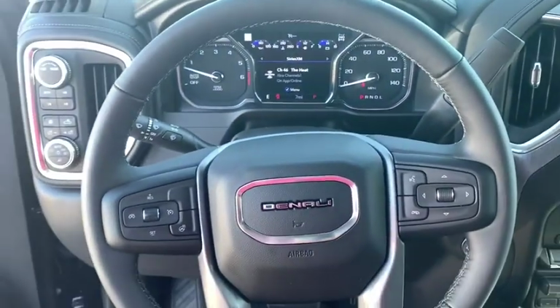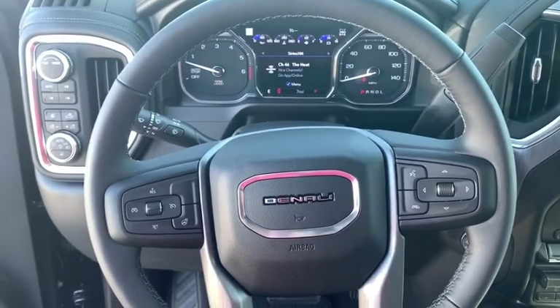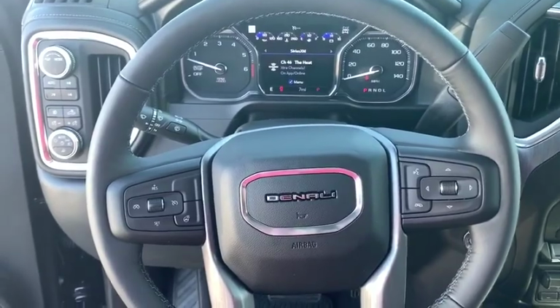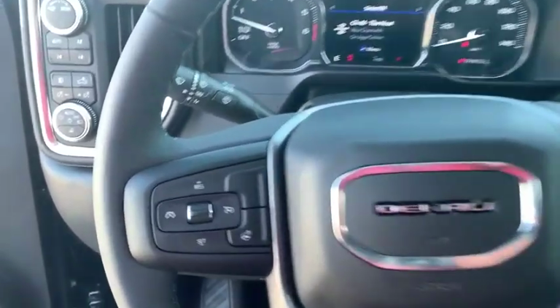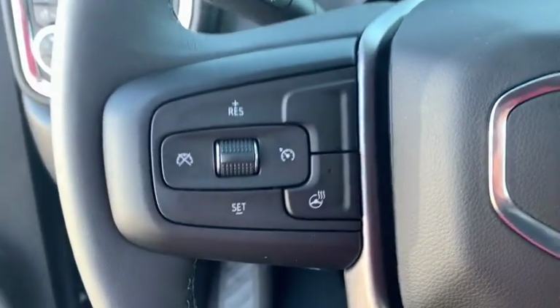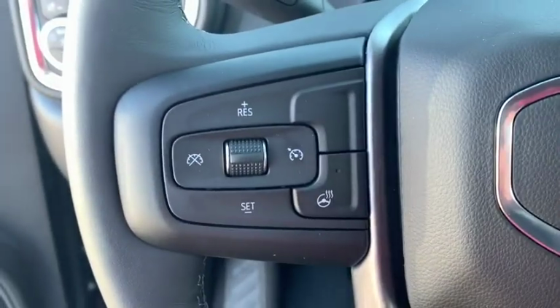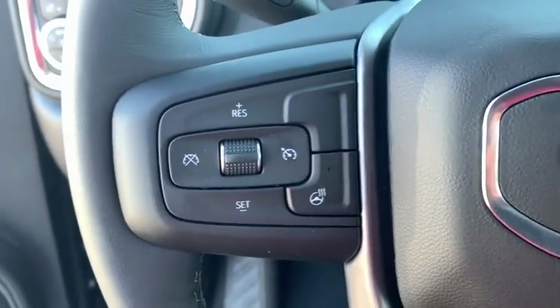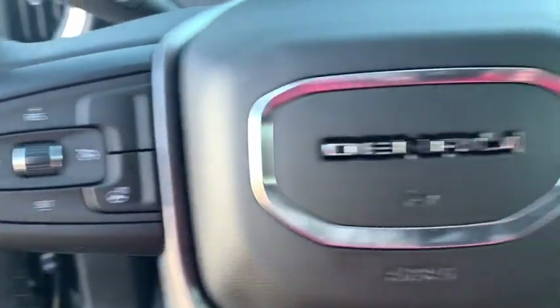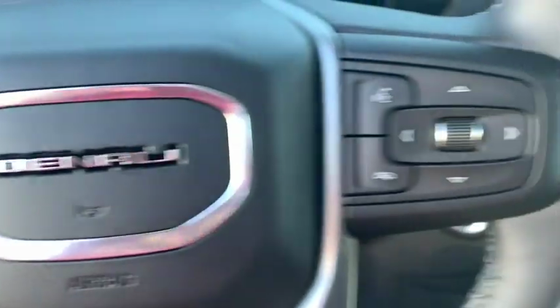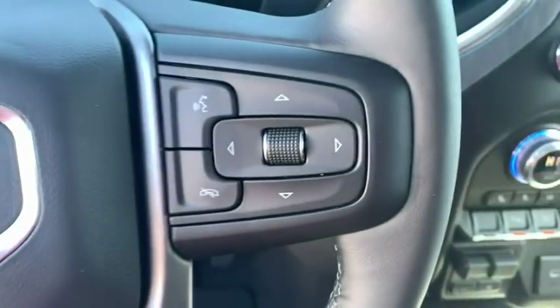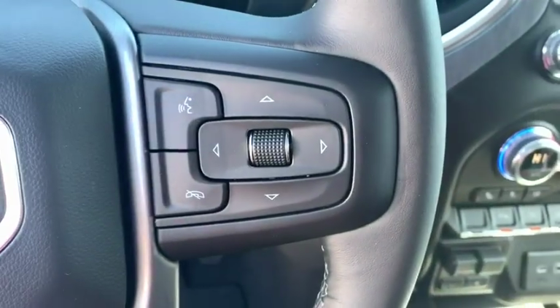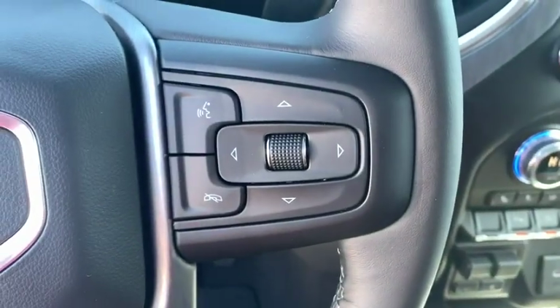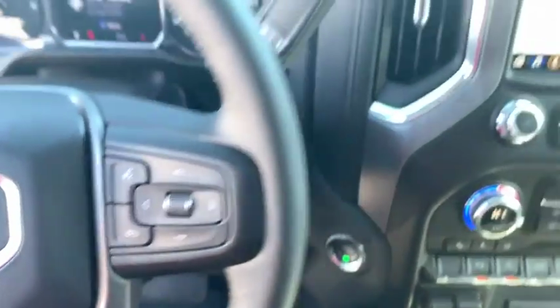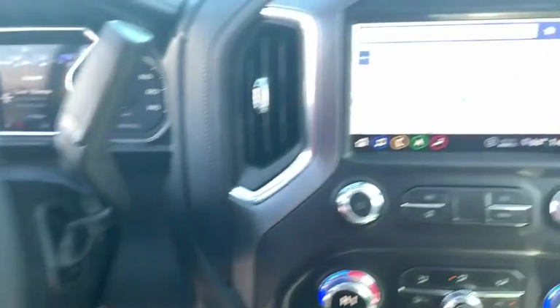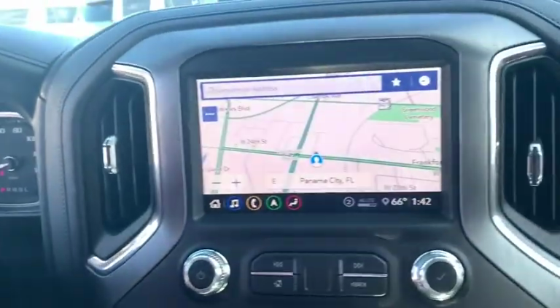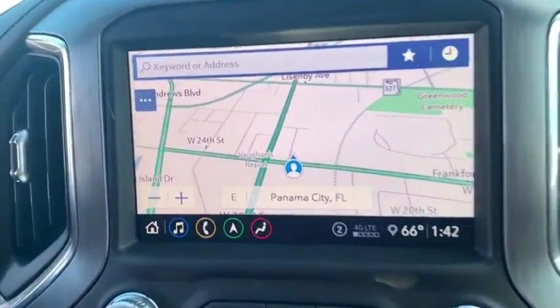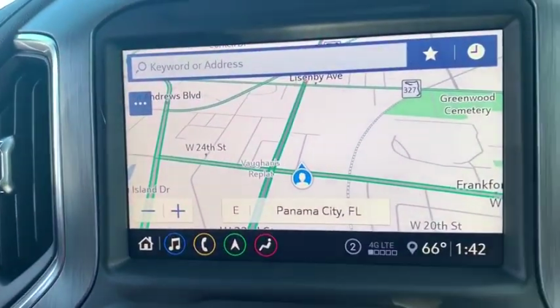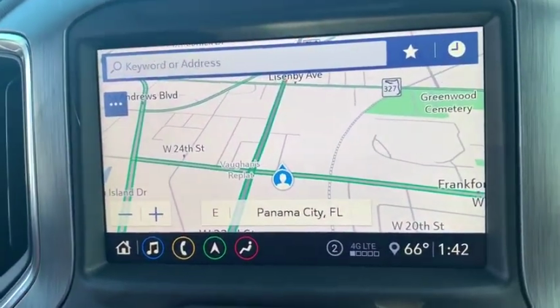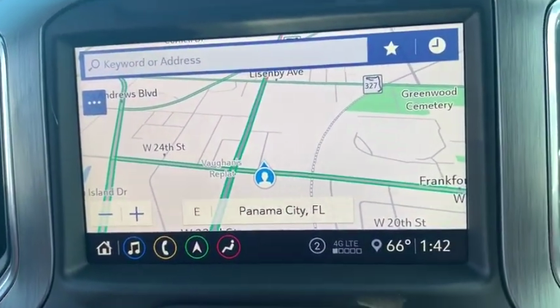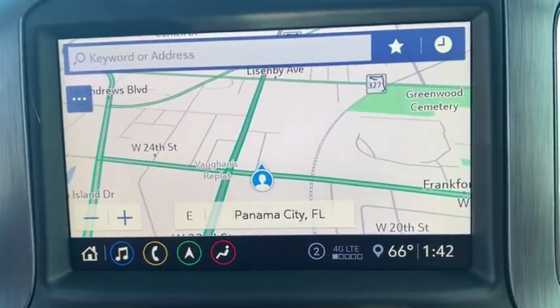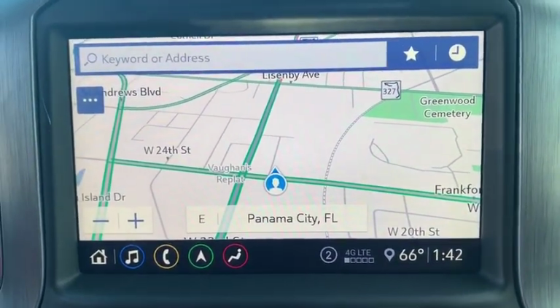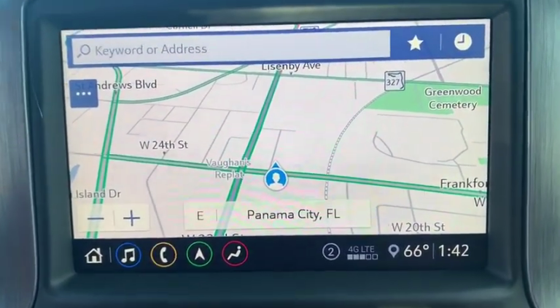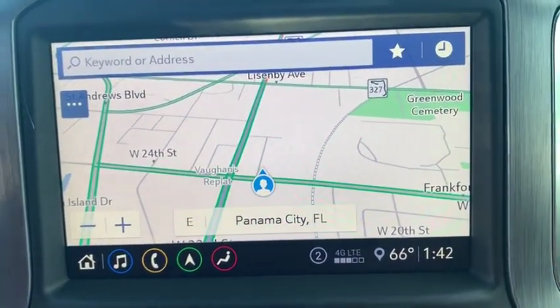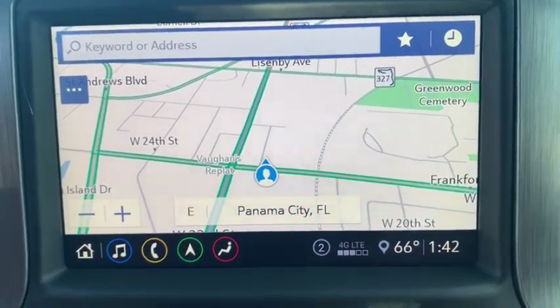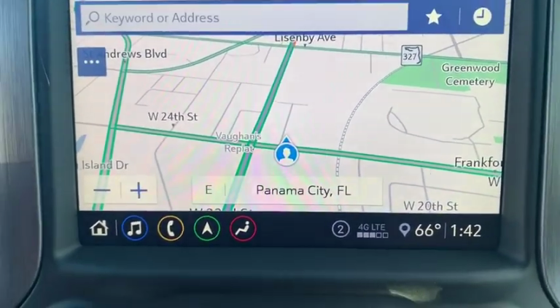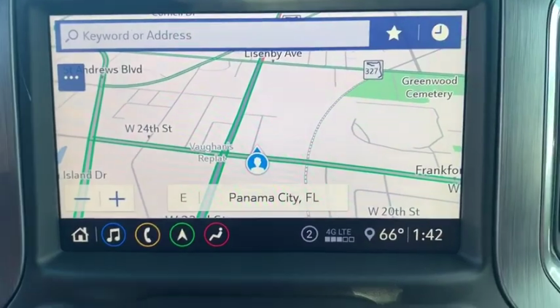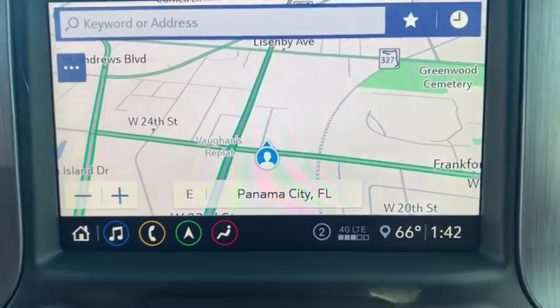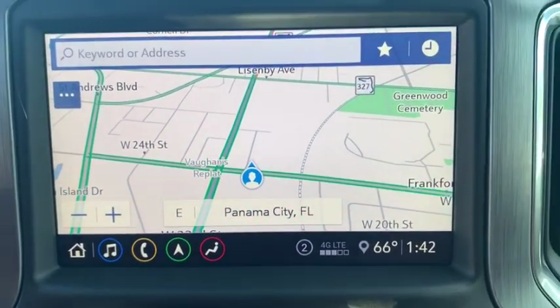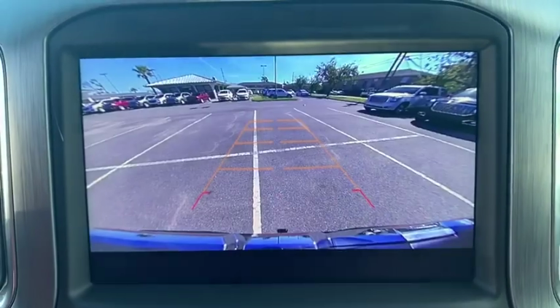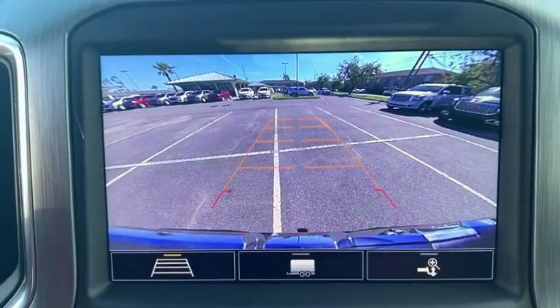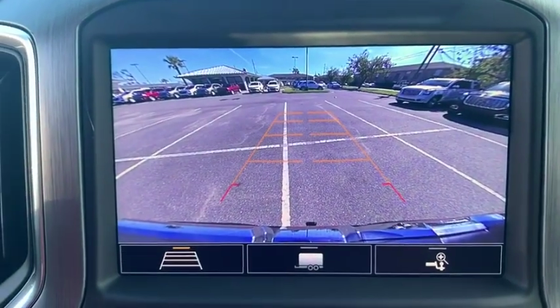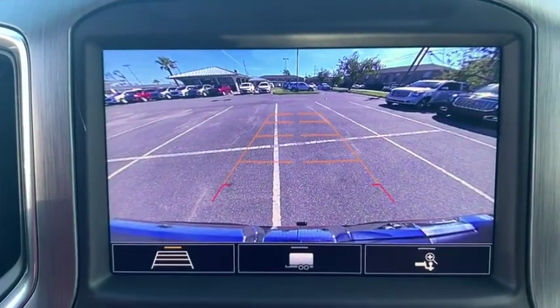Four-wheel disc brakes, floor mats, universal garage door opener, active suspension system, heated front seats, fog lights, electronic stability control, power door locks, heated steering wheel, compass, and security system.